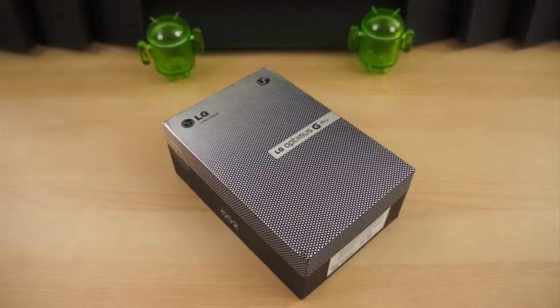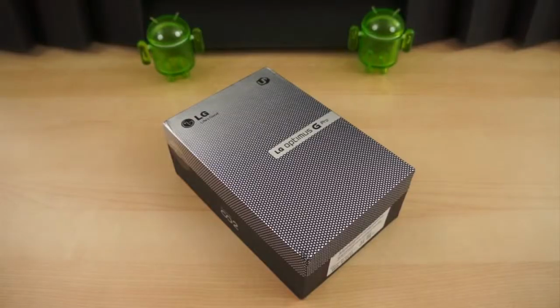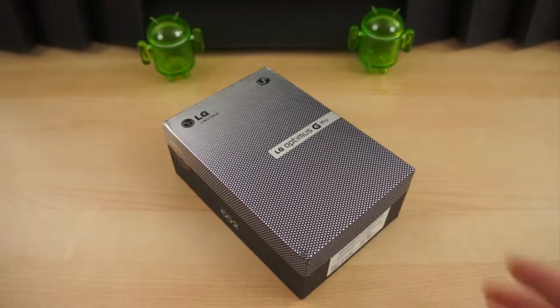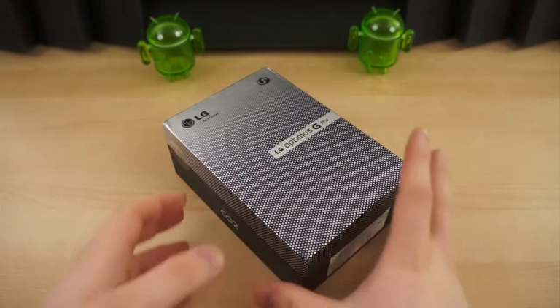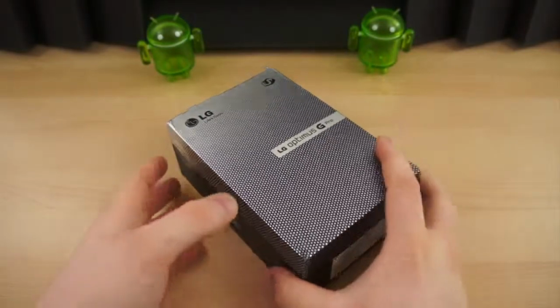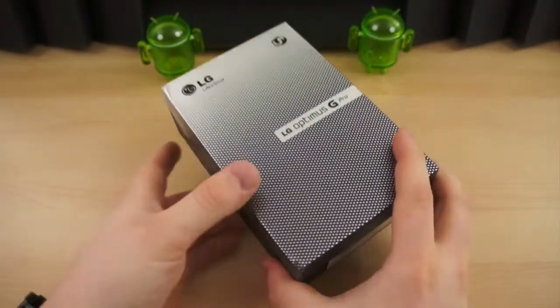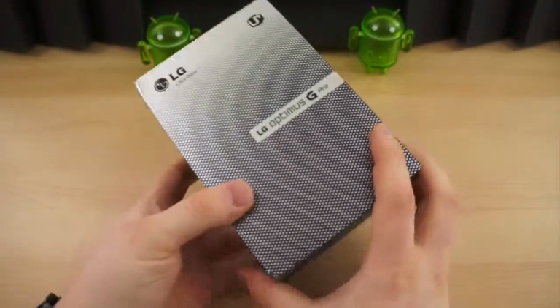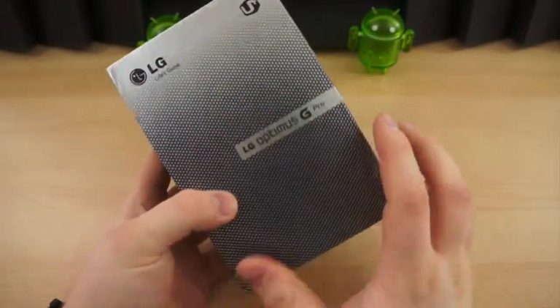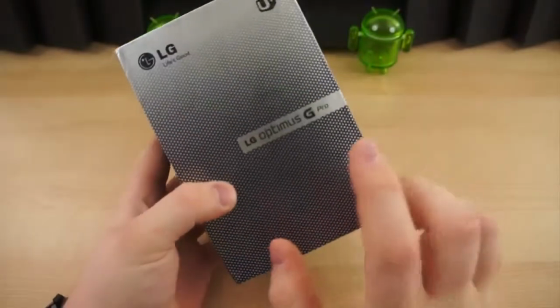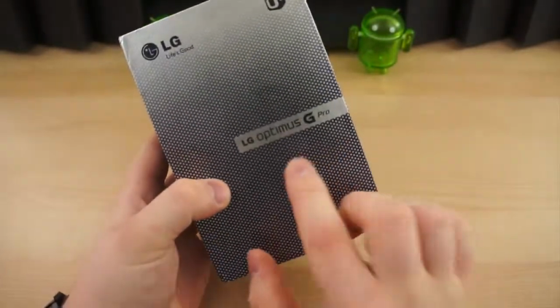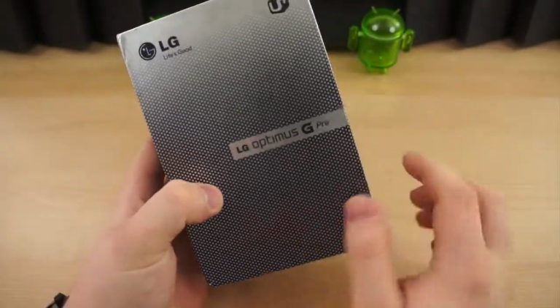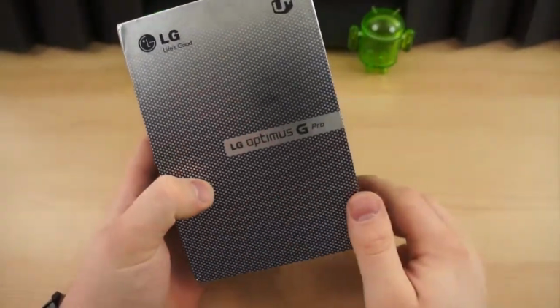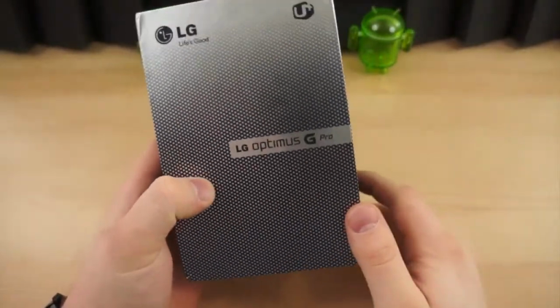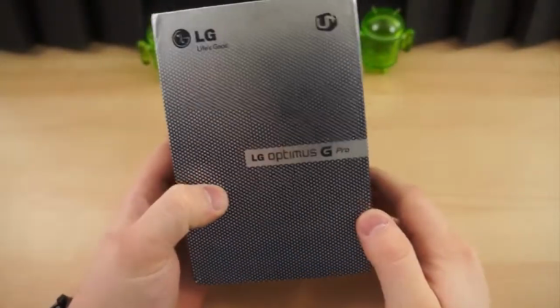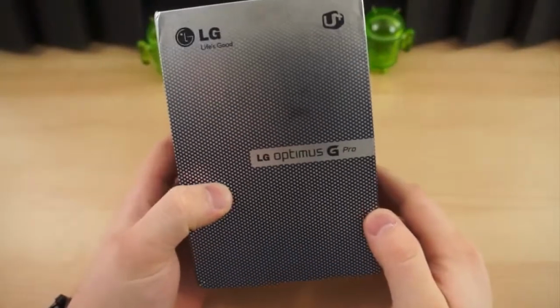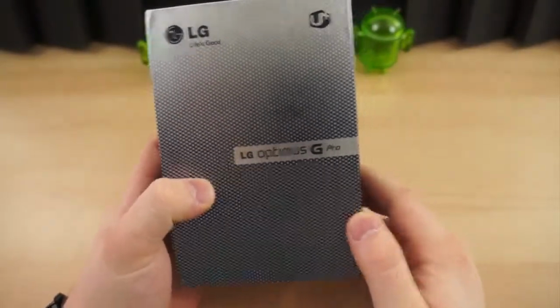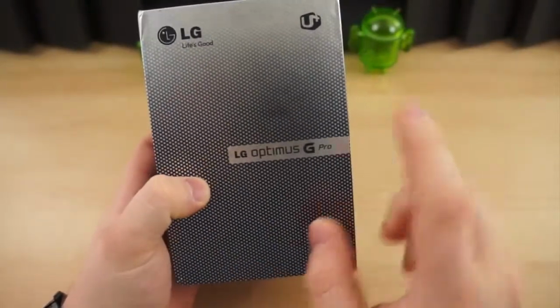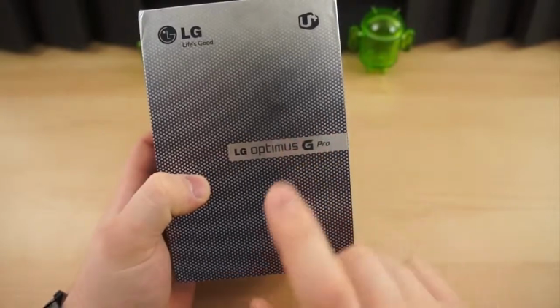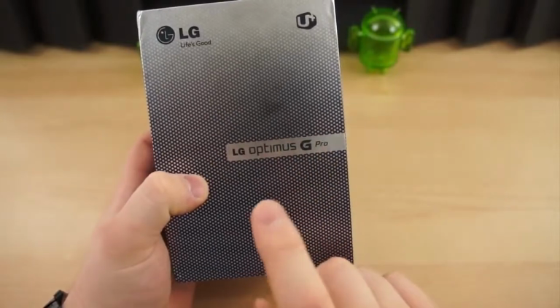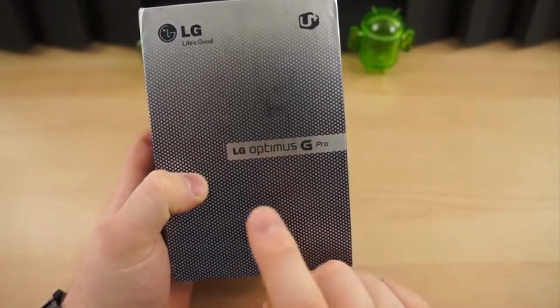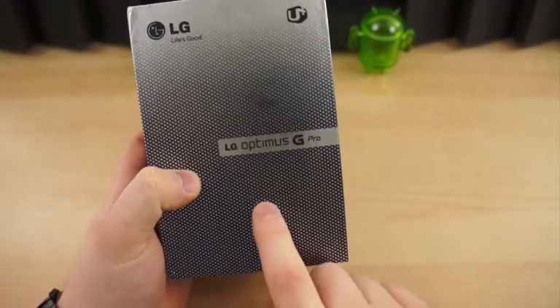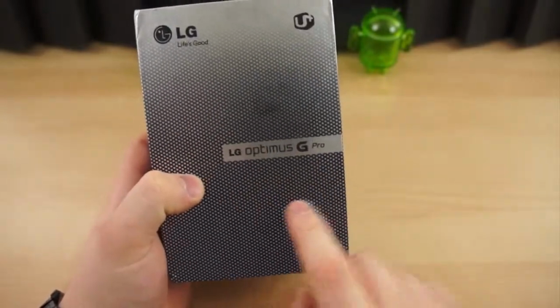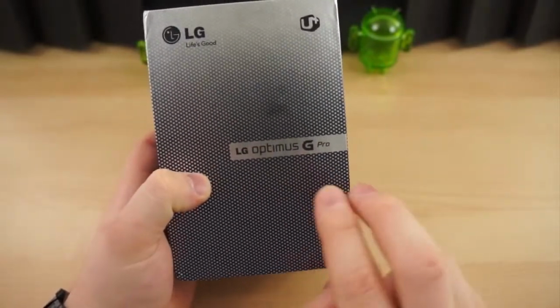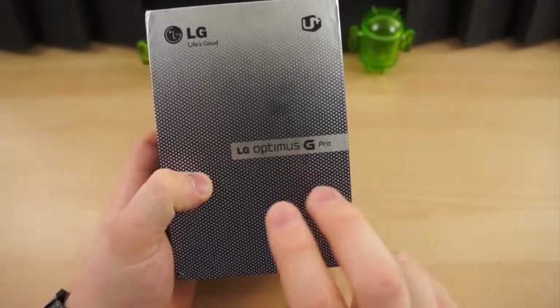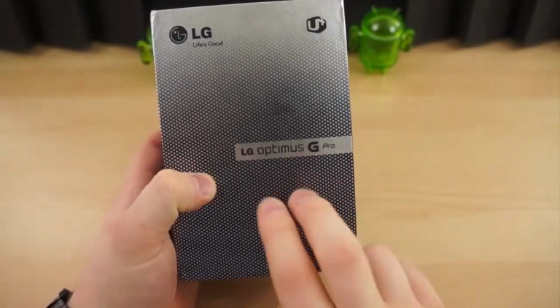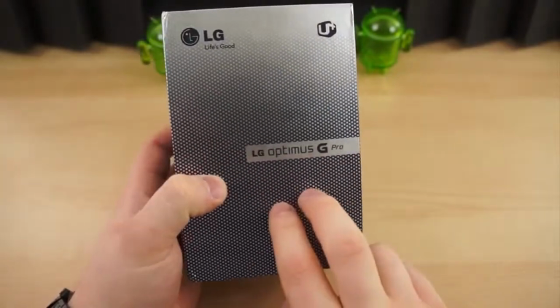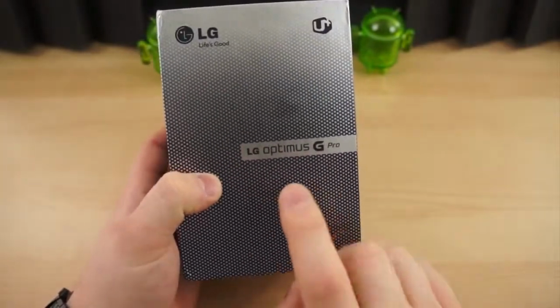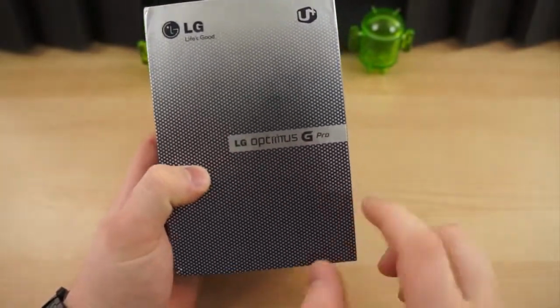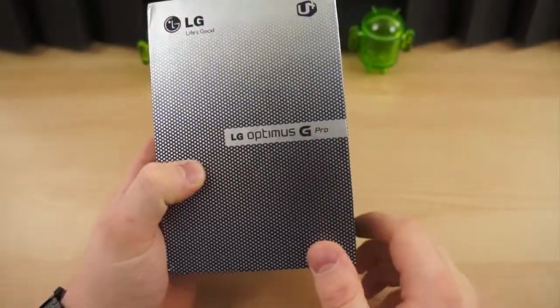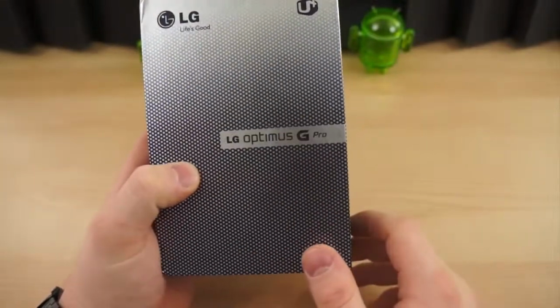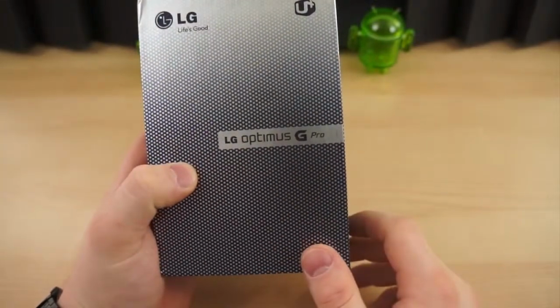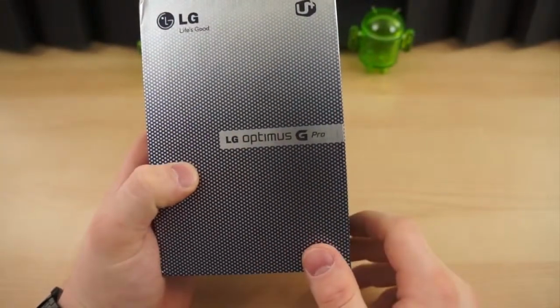The LG Optimus G Pro is LG's third entry in the phablet sector. First was the Optimus View, second was the Optimus View 2, and now we have the Optimus G Pro.